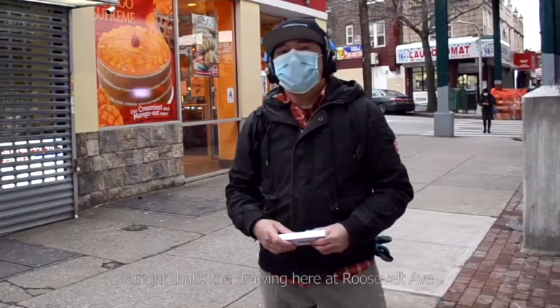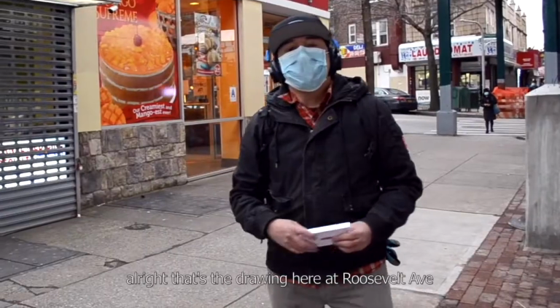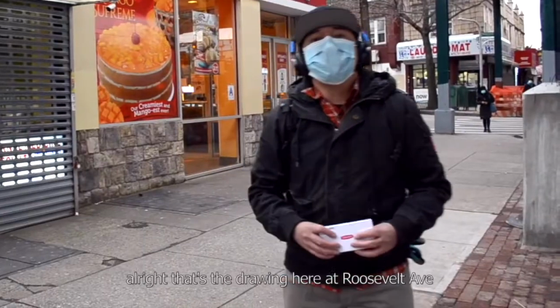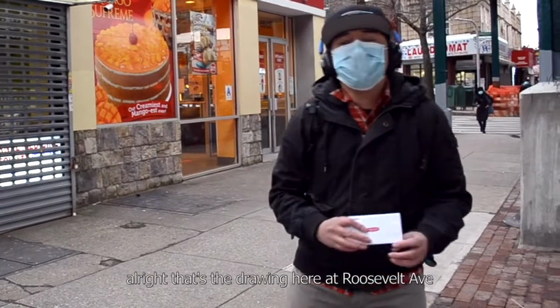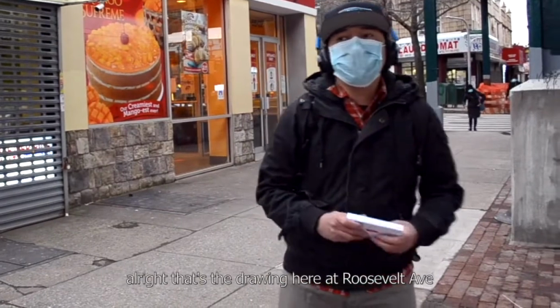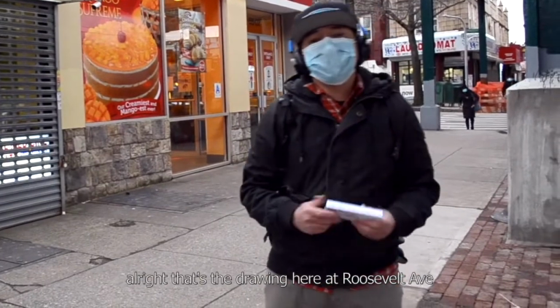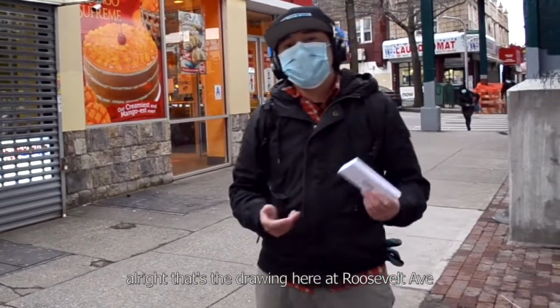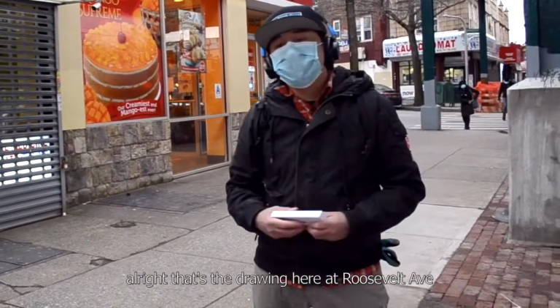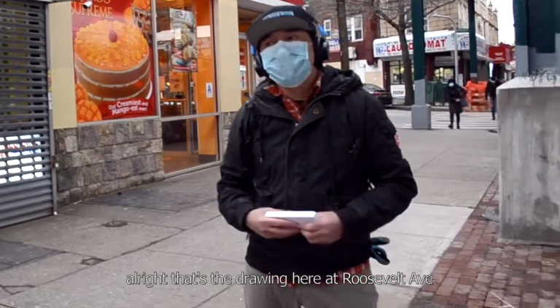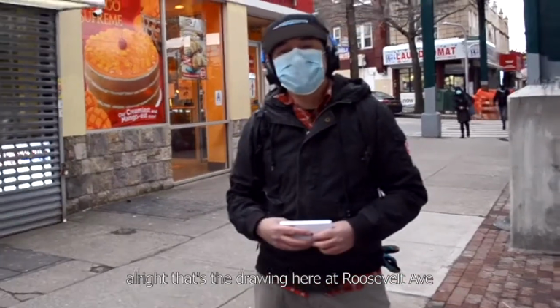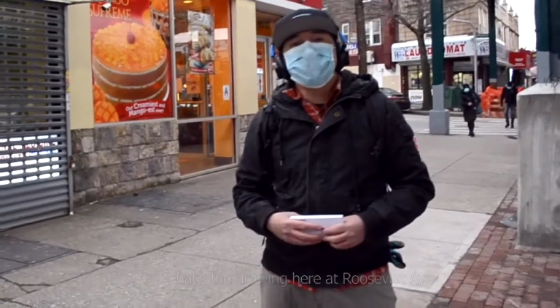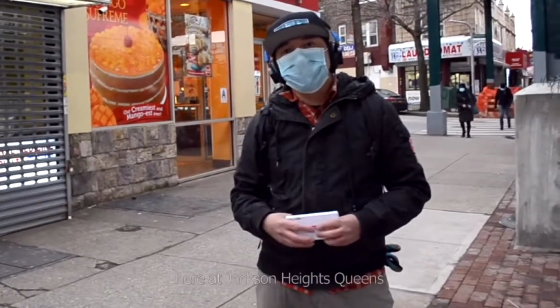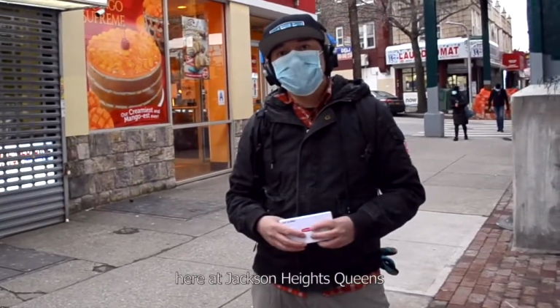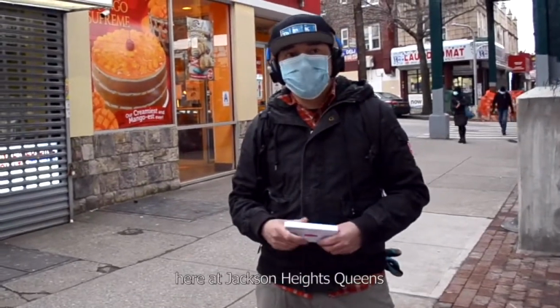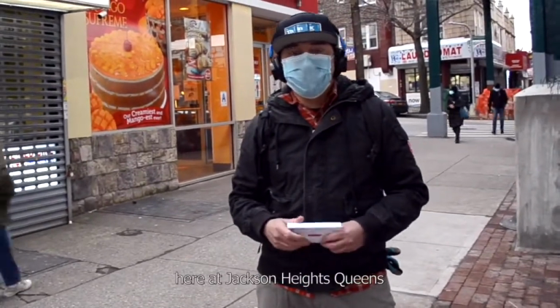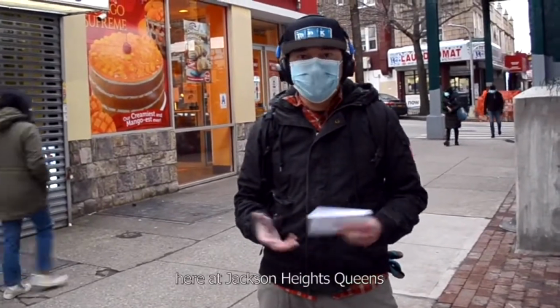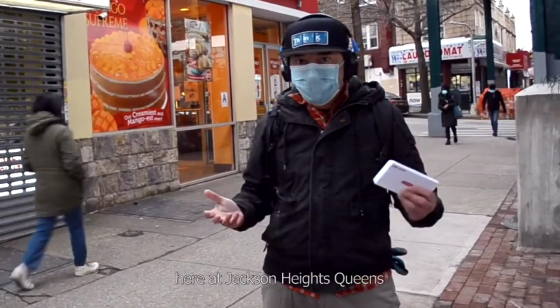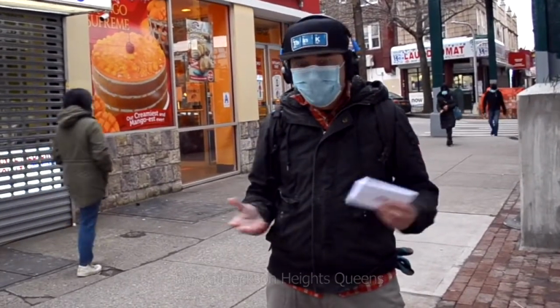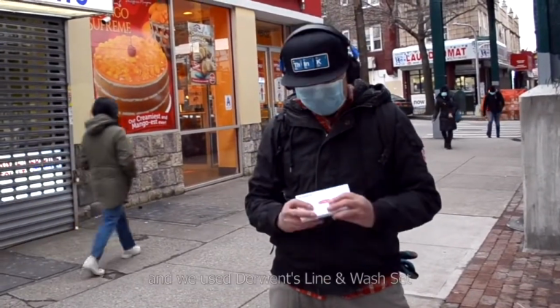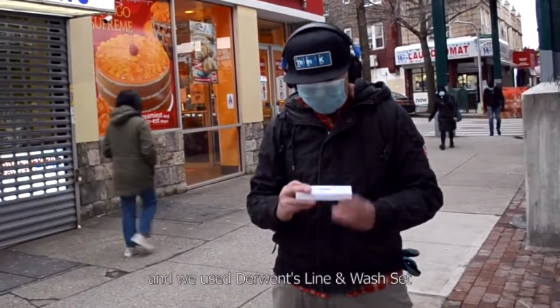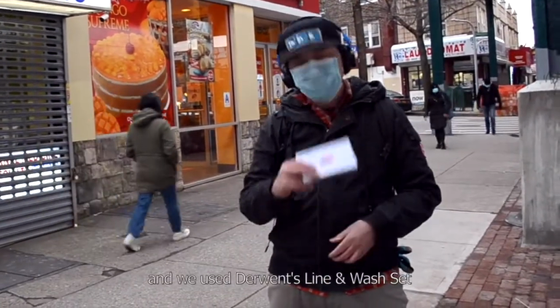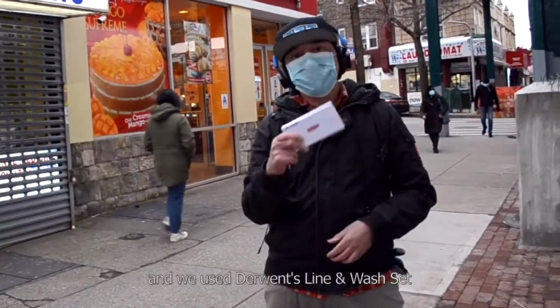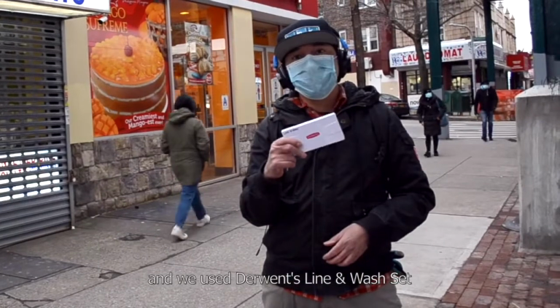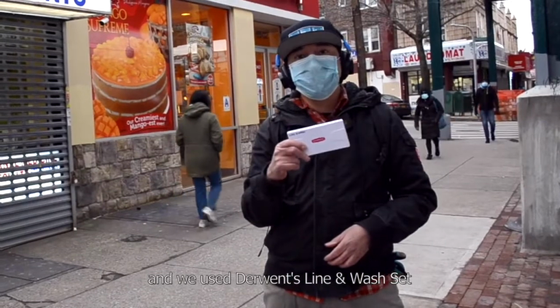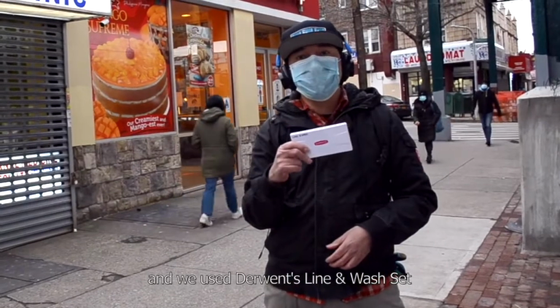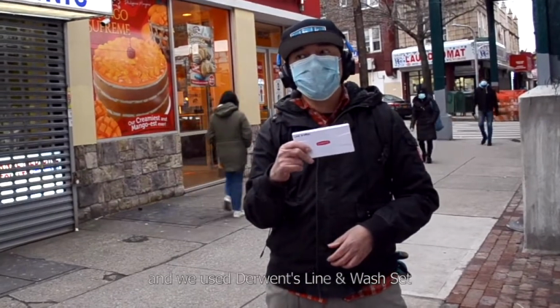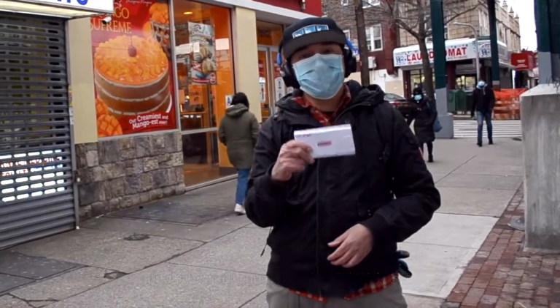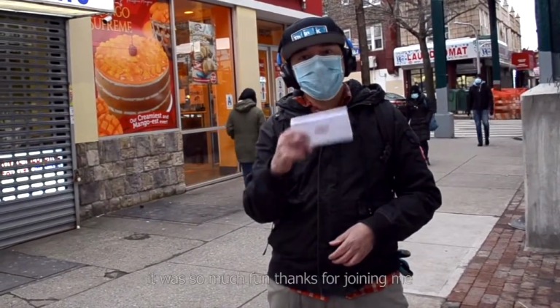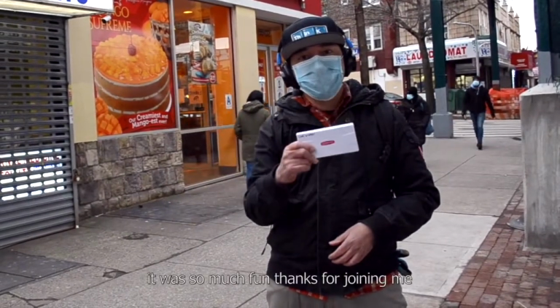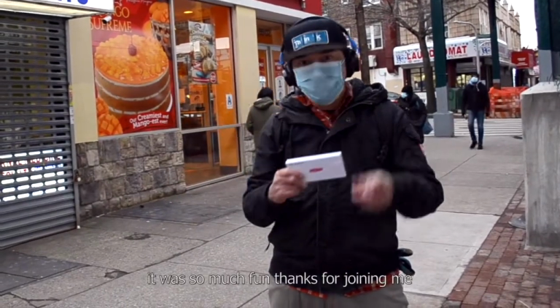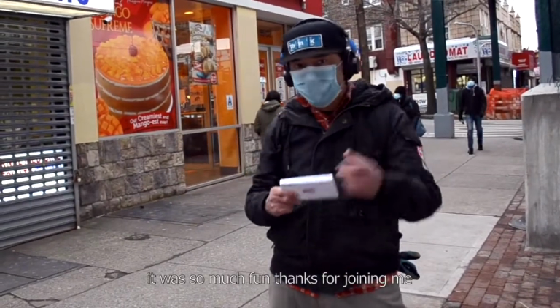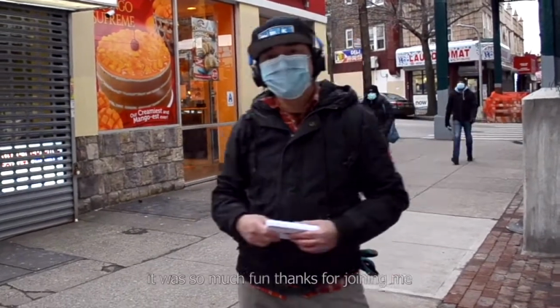All right, that's the drawing we did here at Roosevelt Avenue, which is 25th. We used Derwent line and wash — it was so much fun. Thanks for joining us.